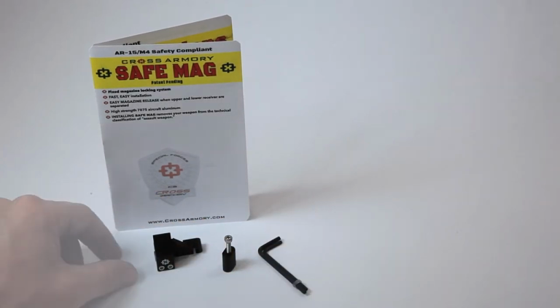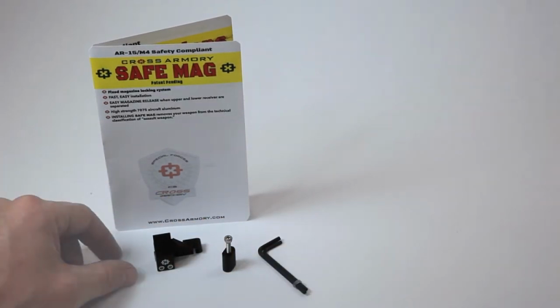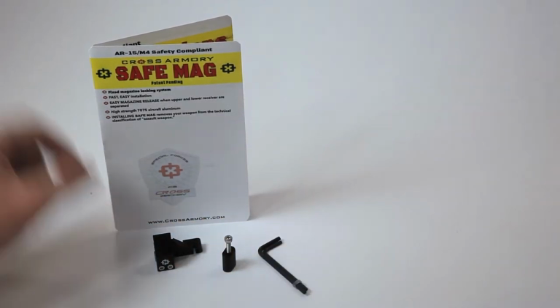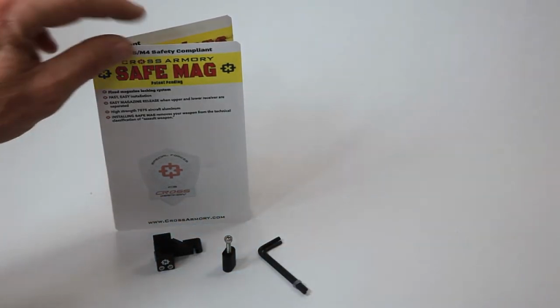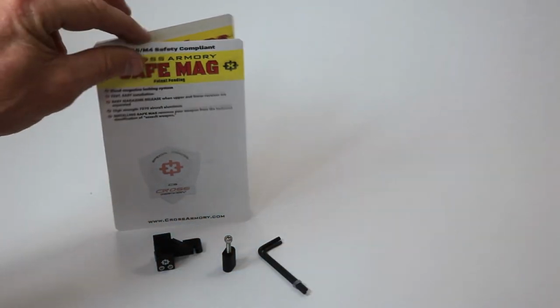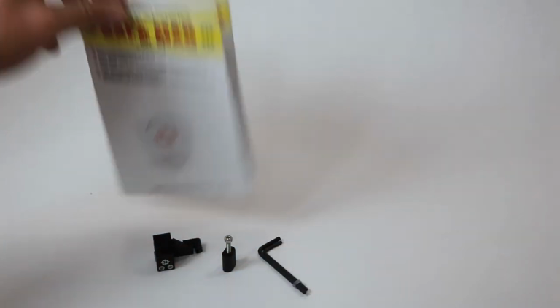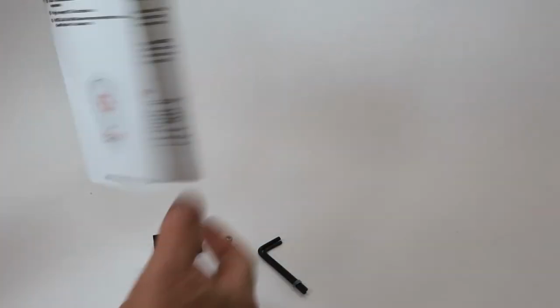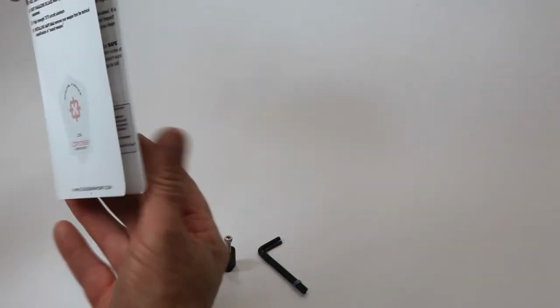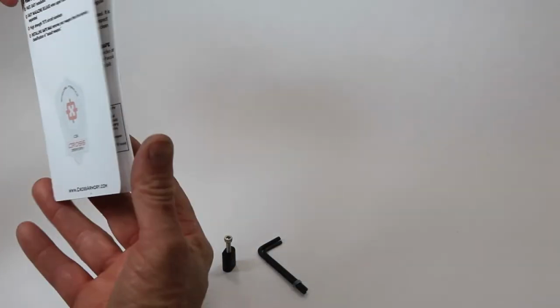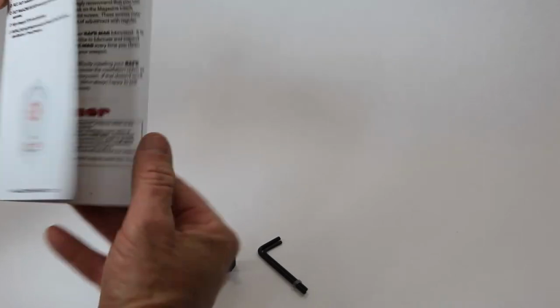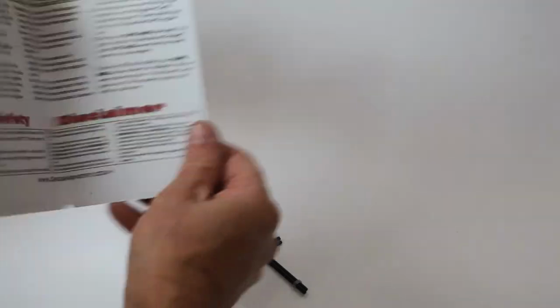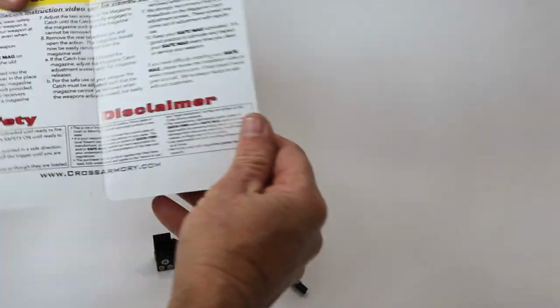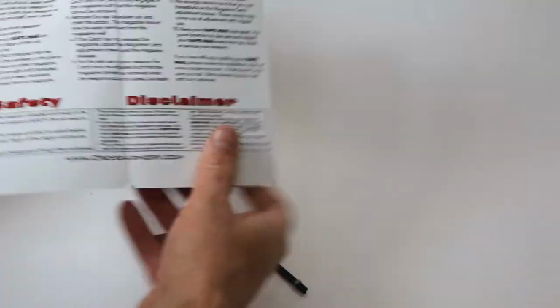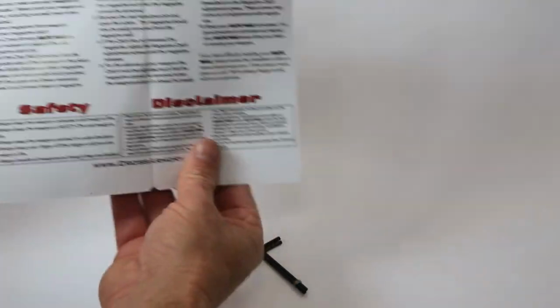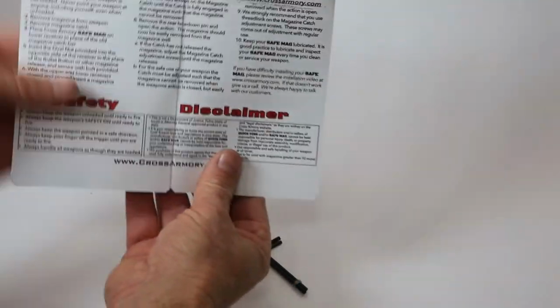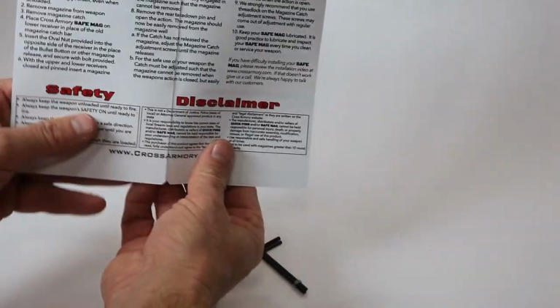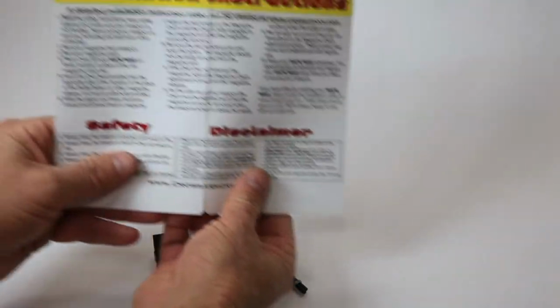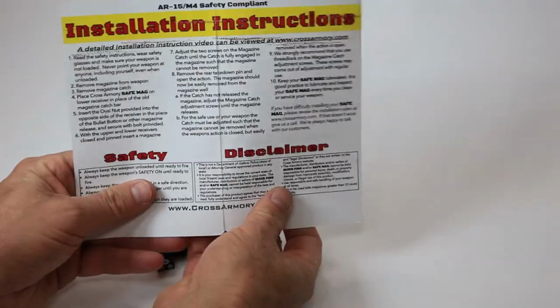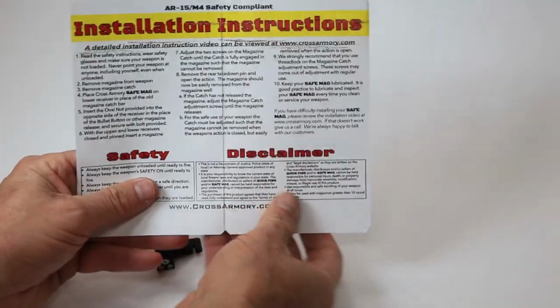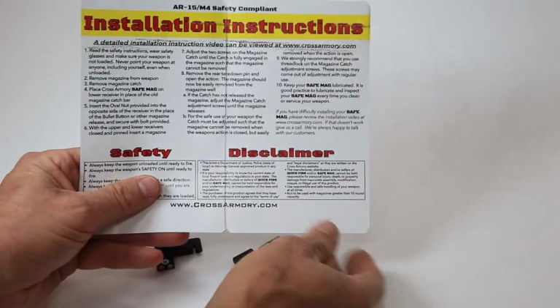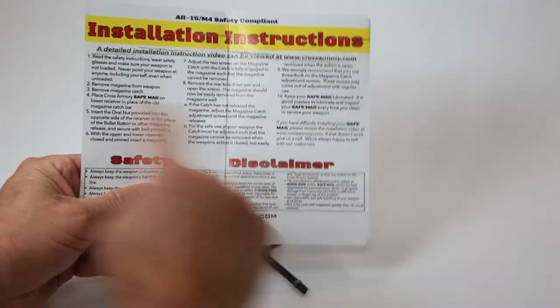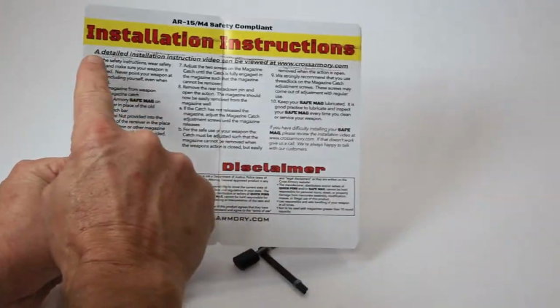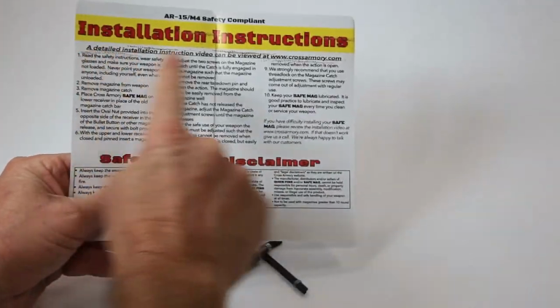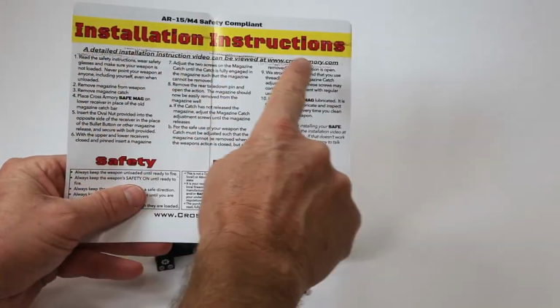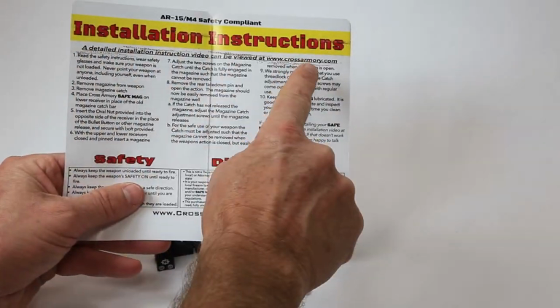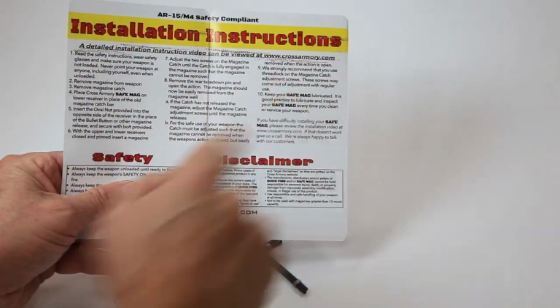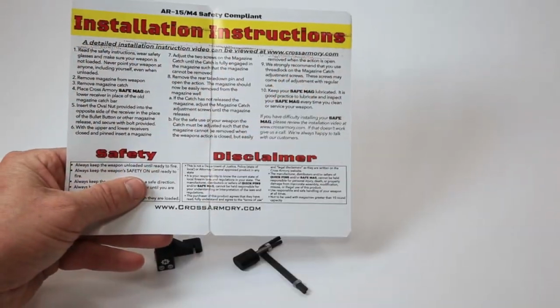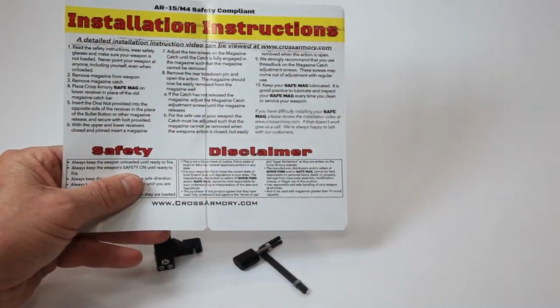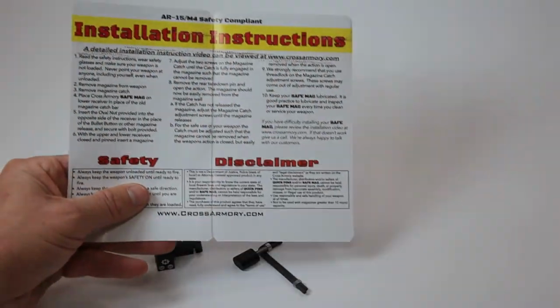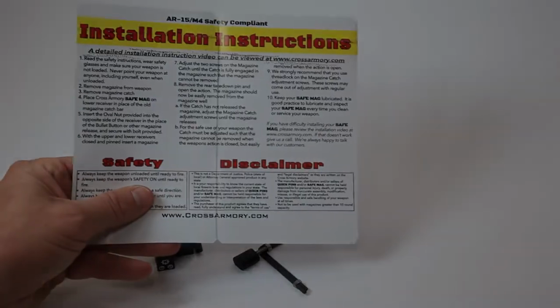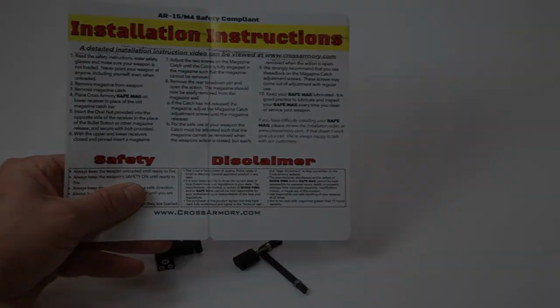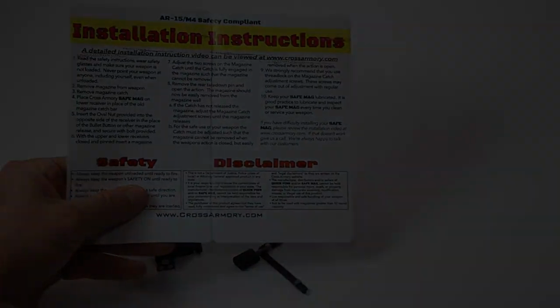Please read all instructions carefully. If you are not comfortable working on your firearm, please have a qualified gunsmith complete the installation.